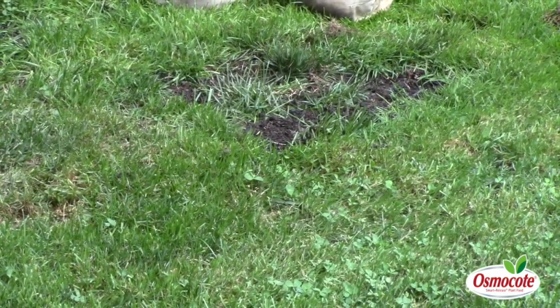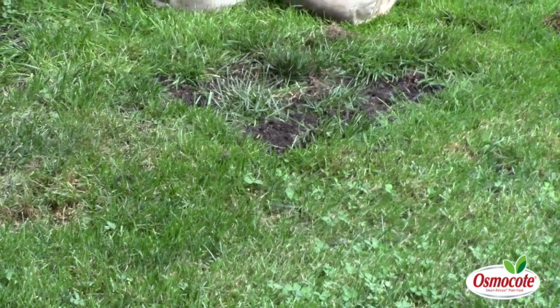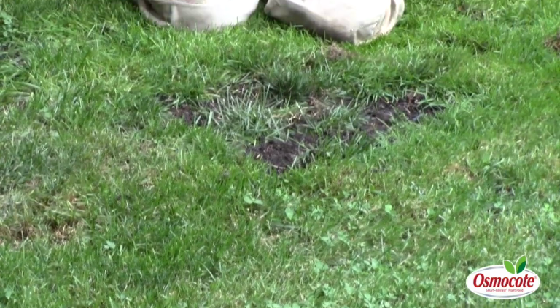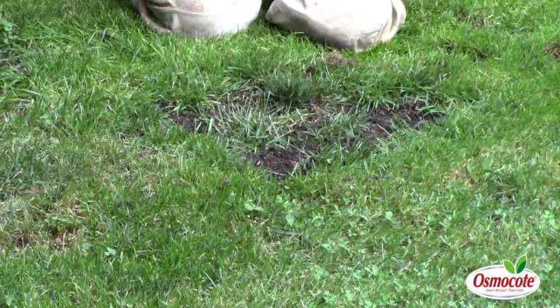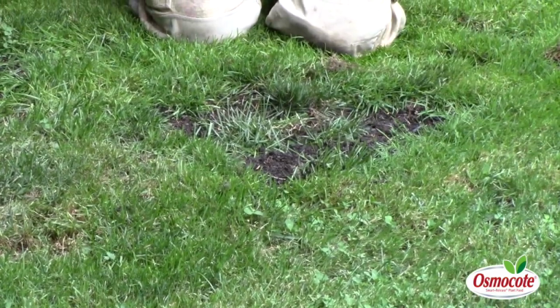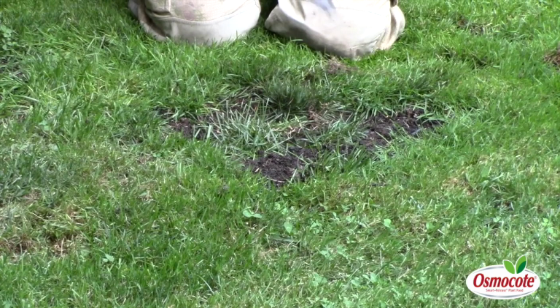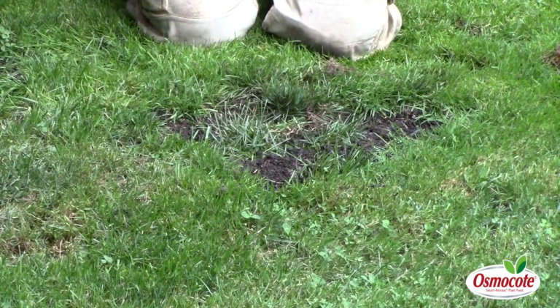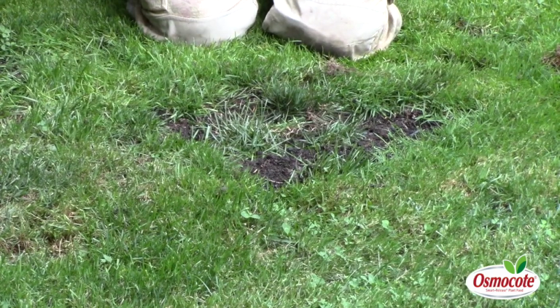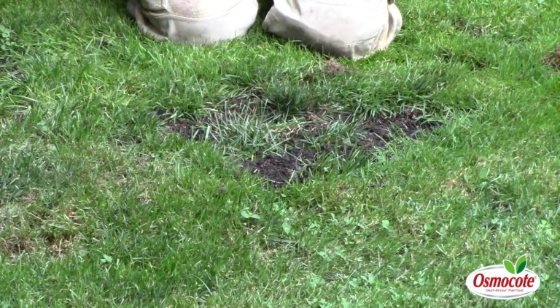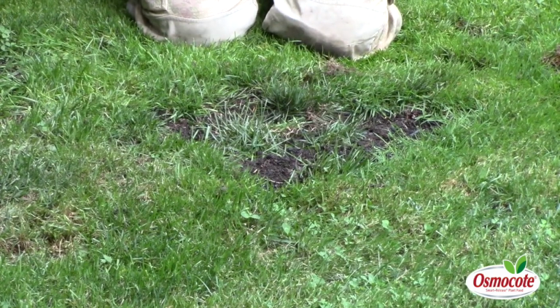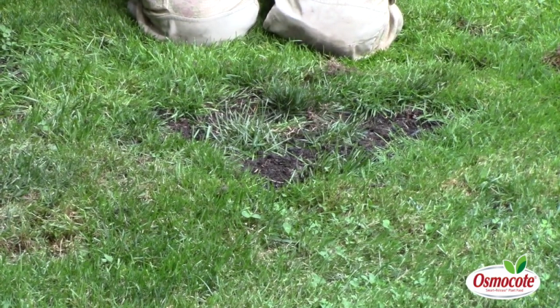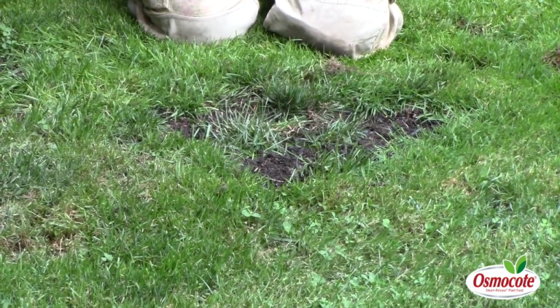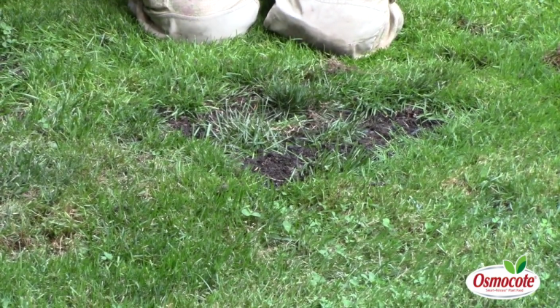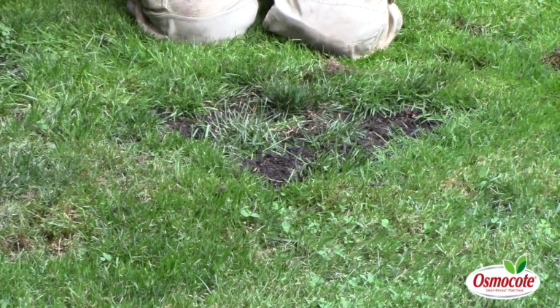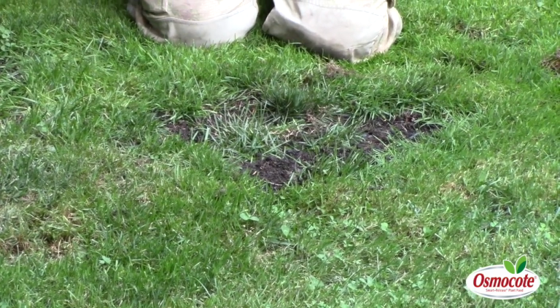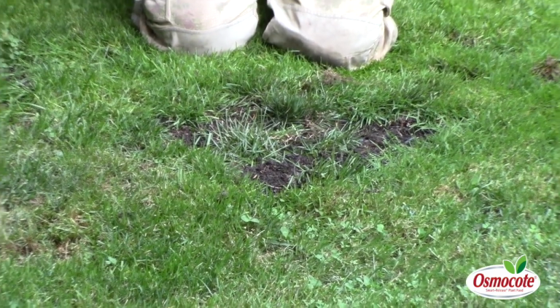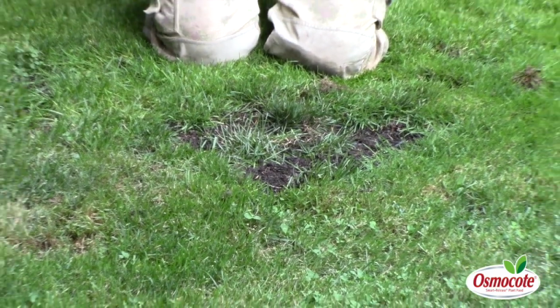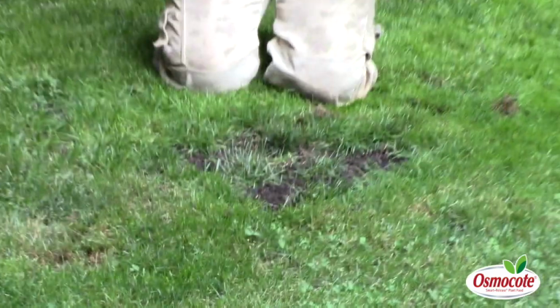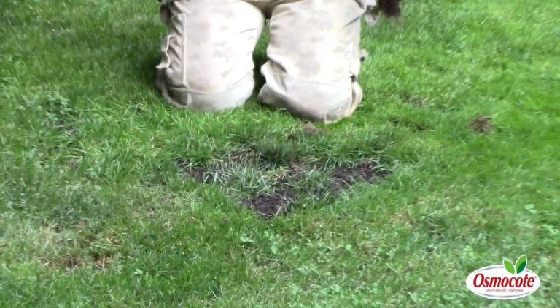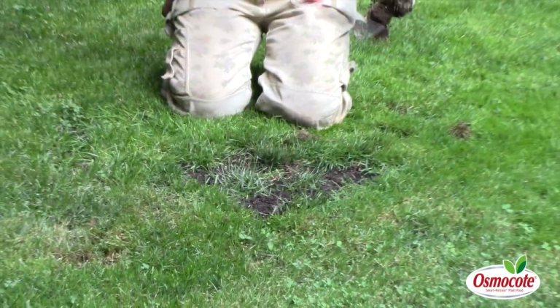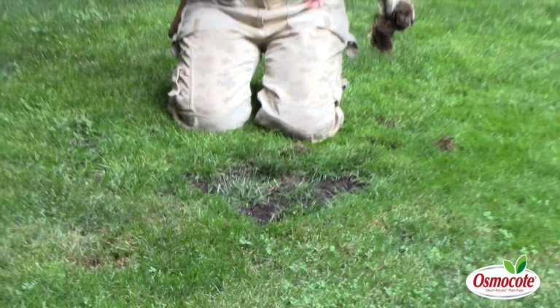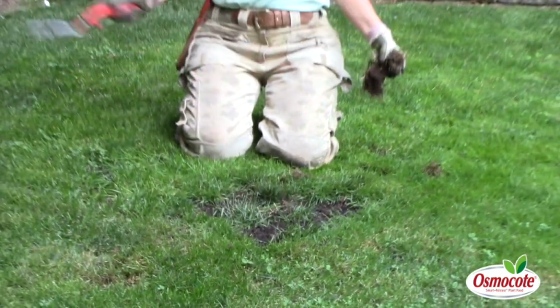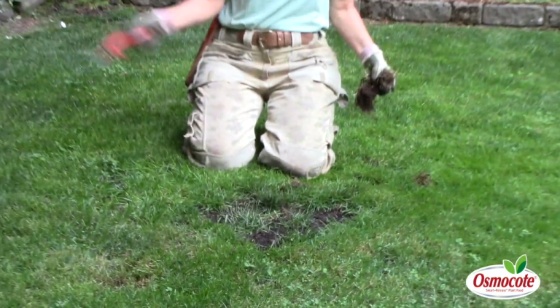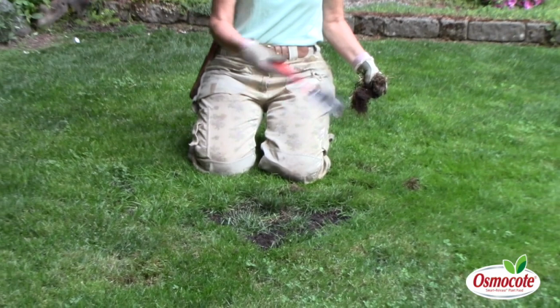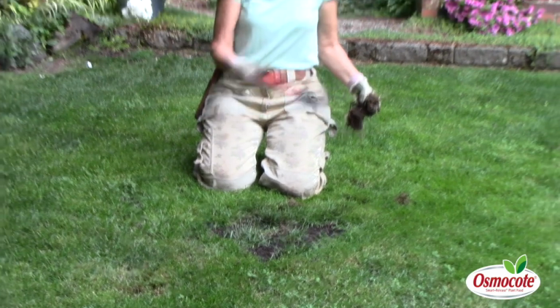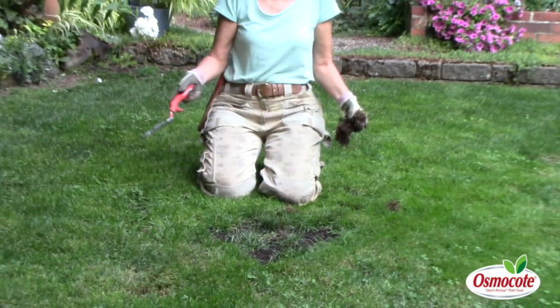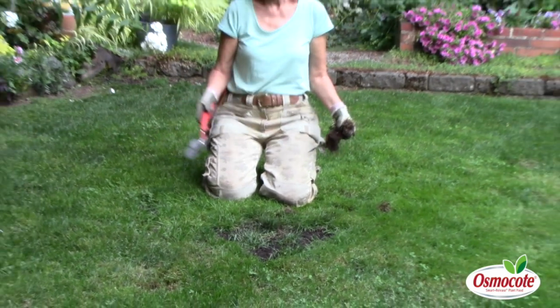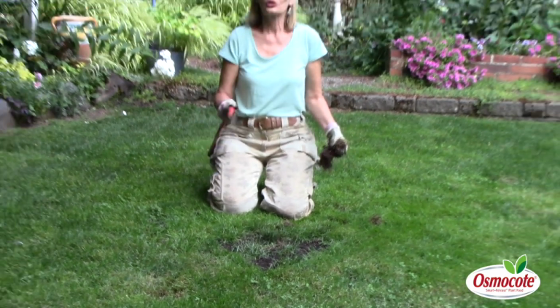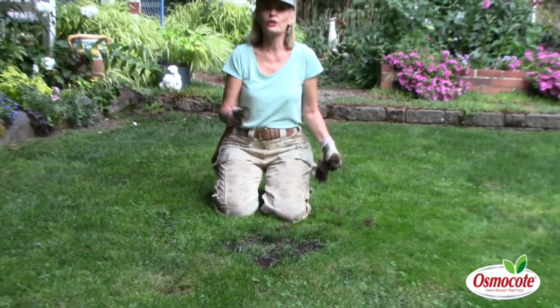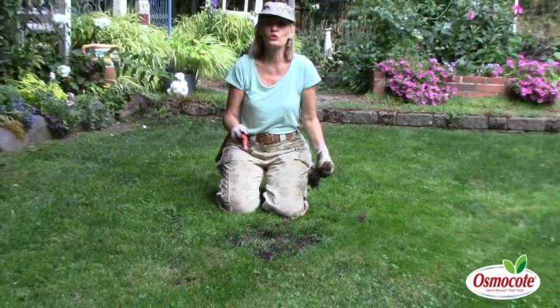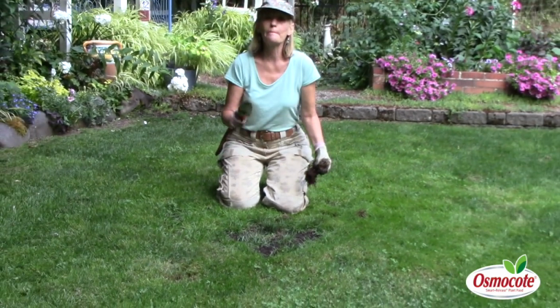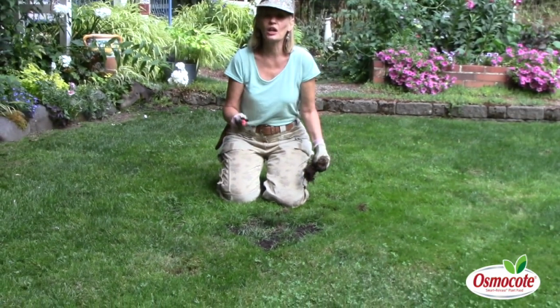So instead of putting seed down here in the summertime — reseeding does not work. It's too hot. Kids and dogs run across it, so I use plugs.